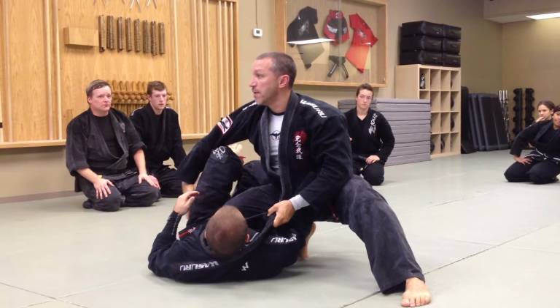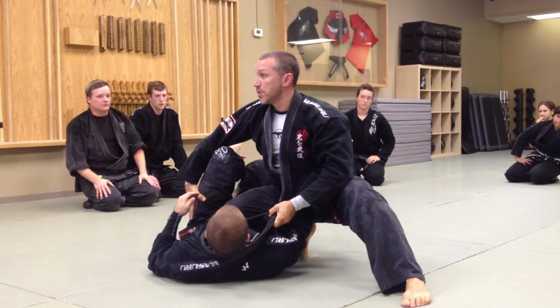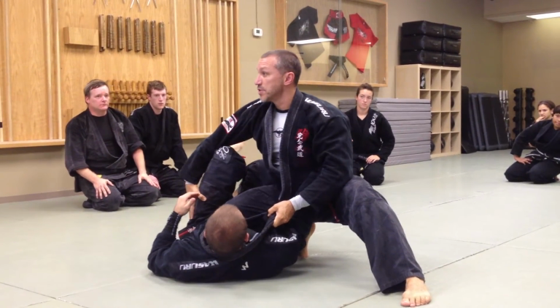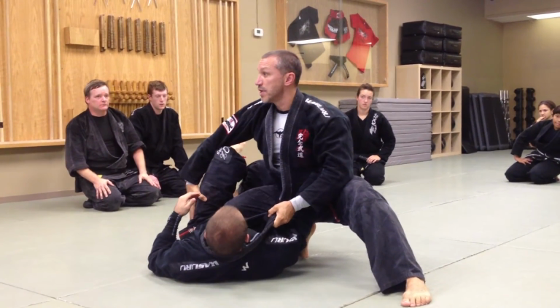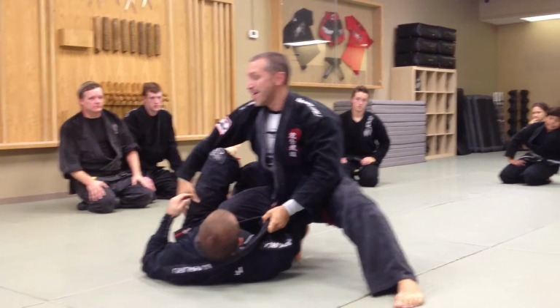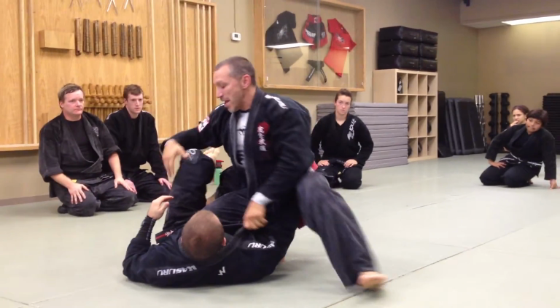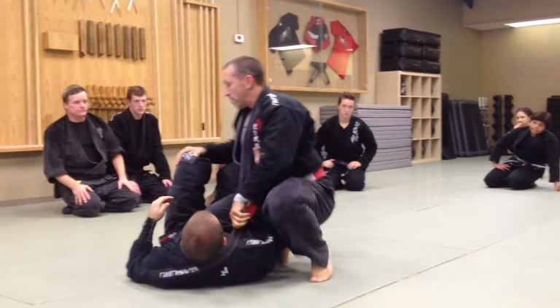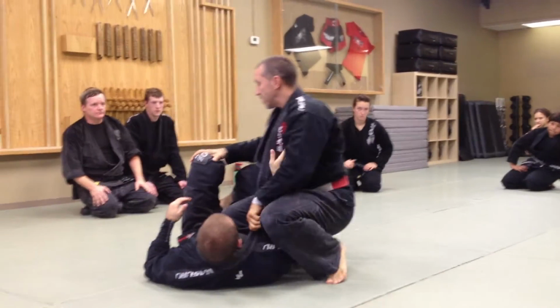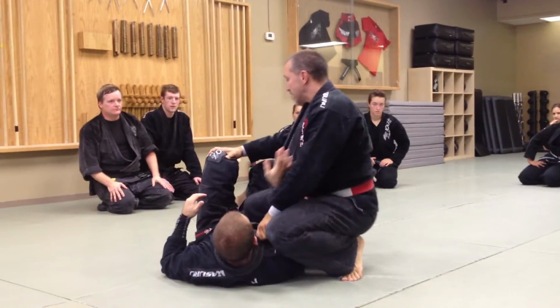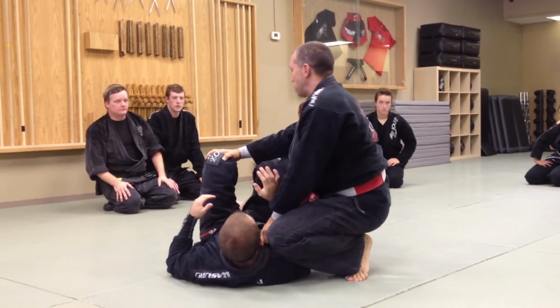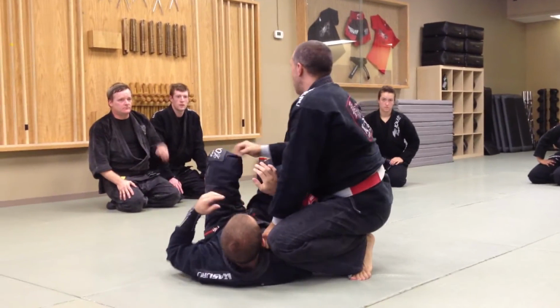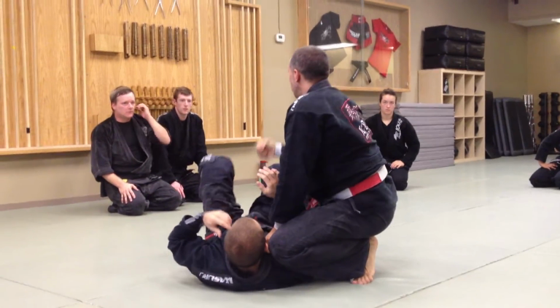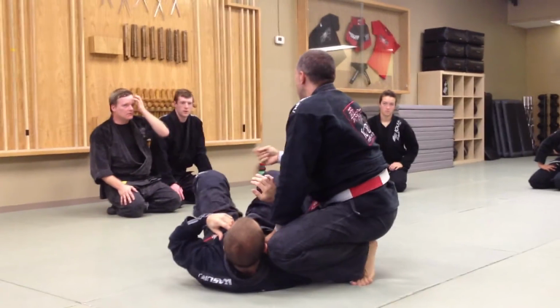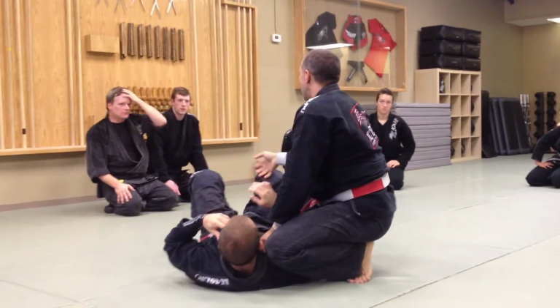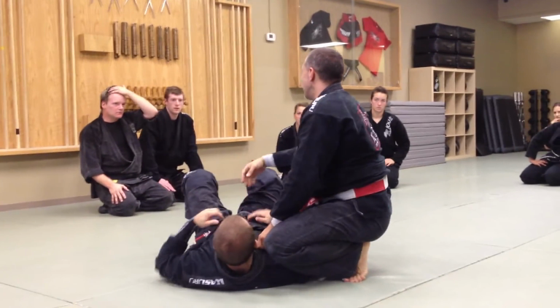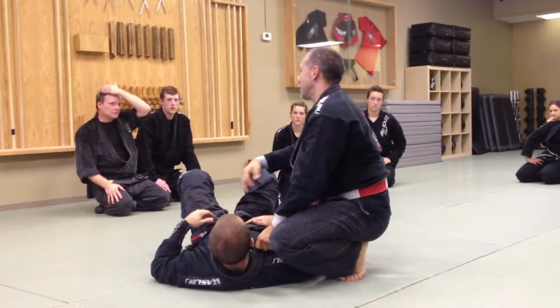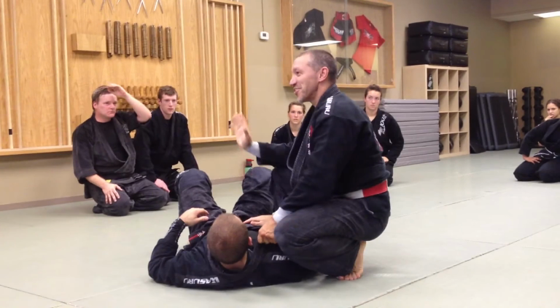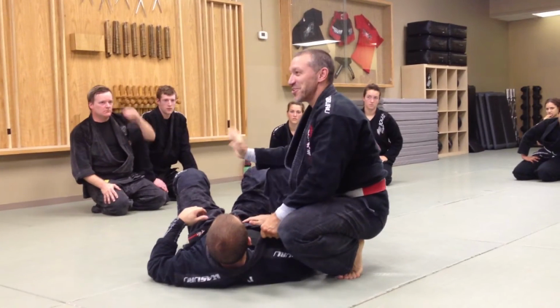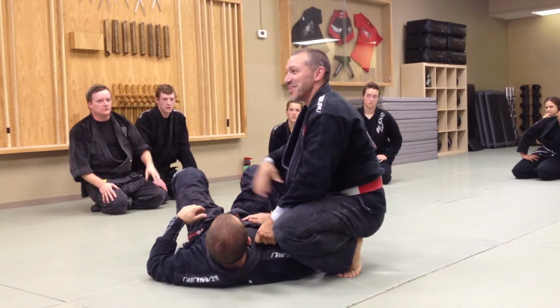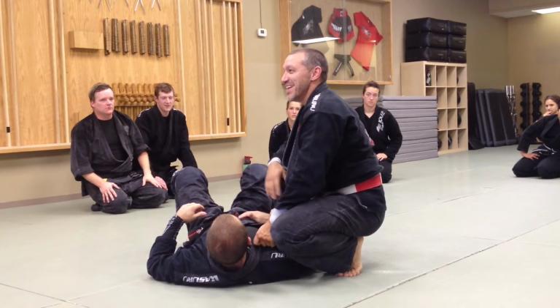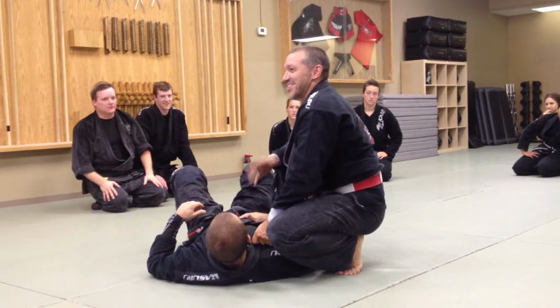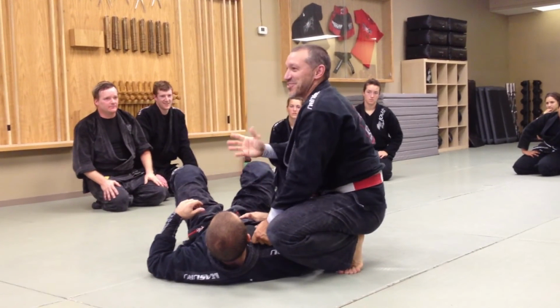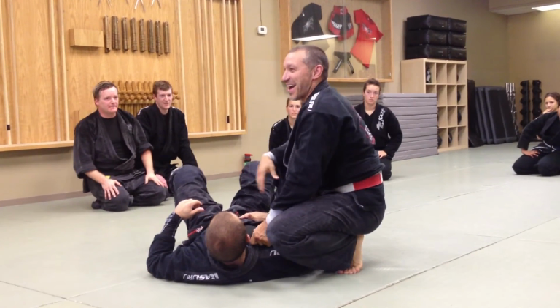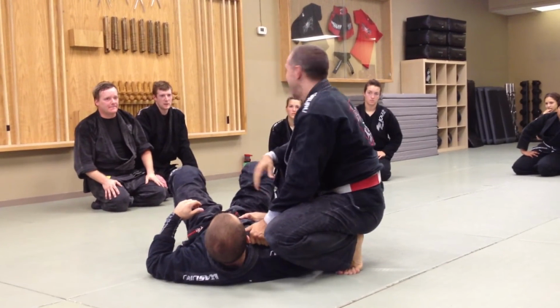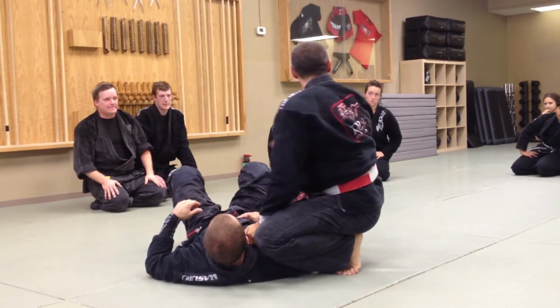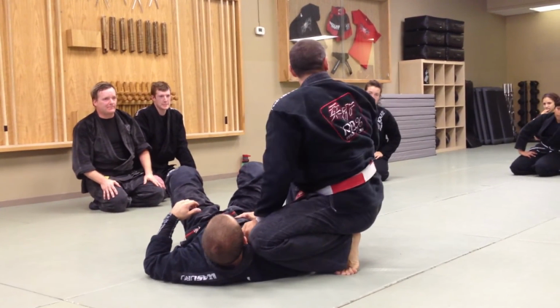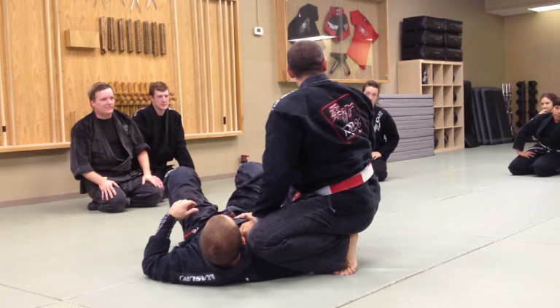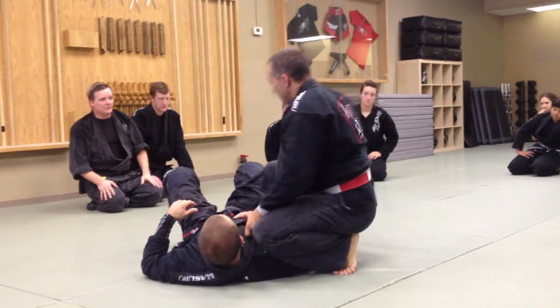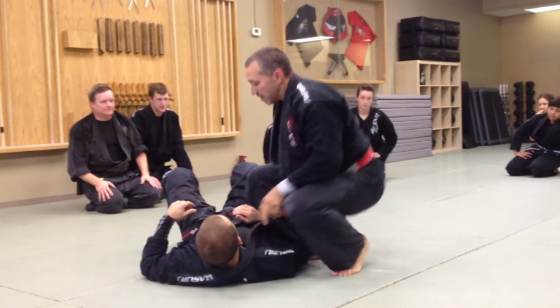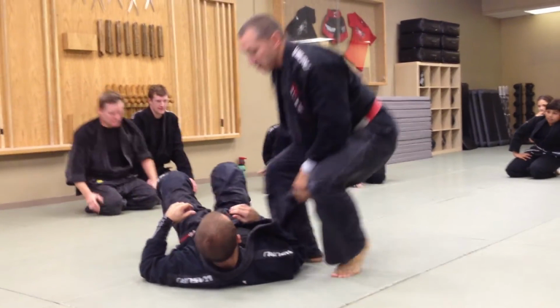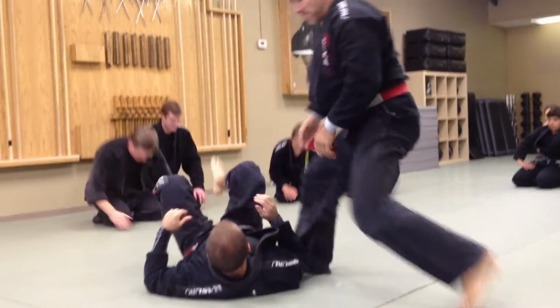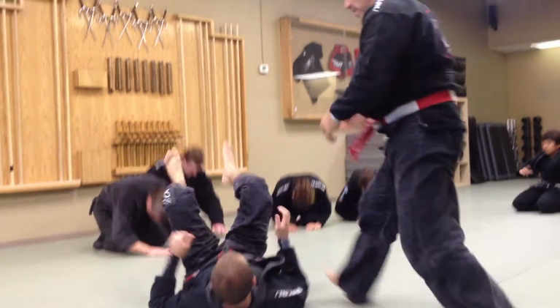Bust. Funny thing is that when people get really good at the last one, it's all they do. They just do that — bust. Let's go. Bust again.